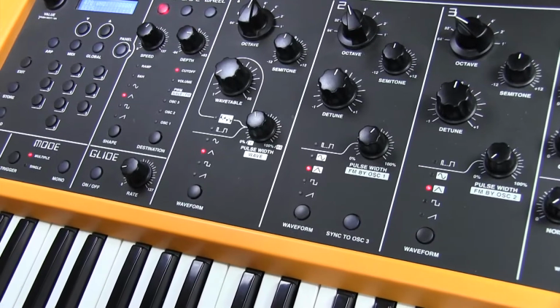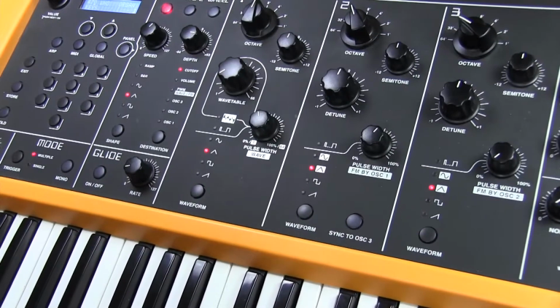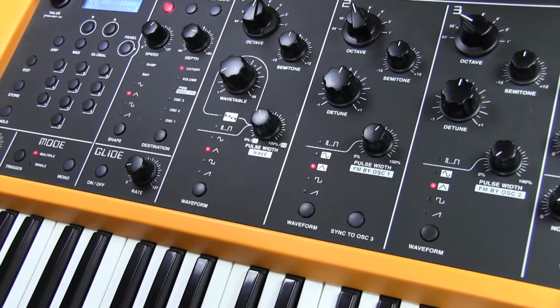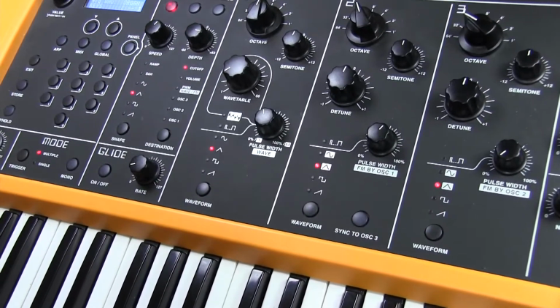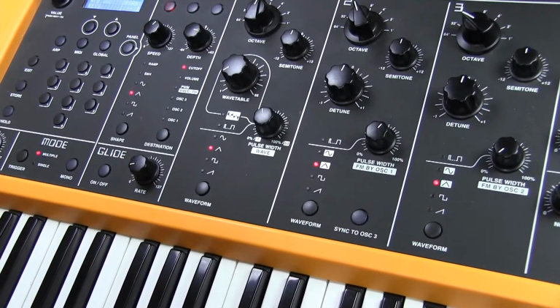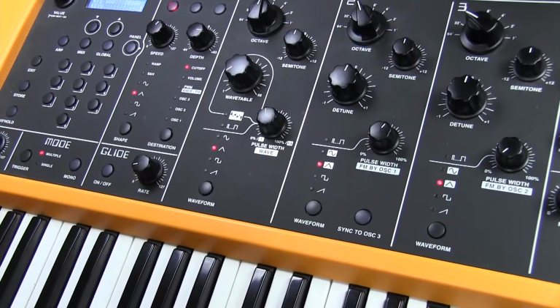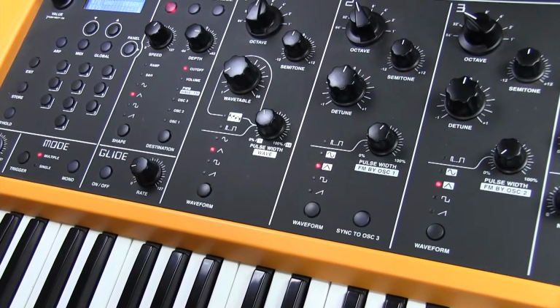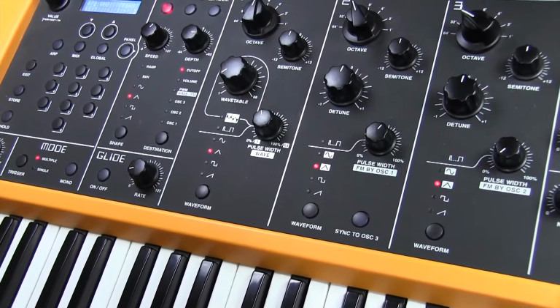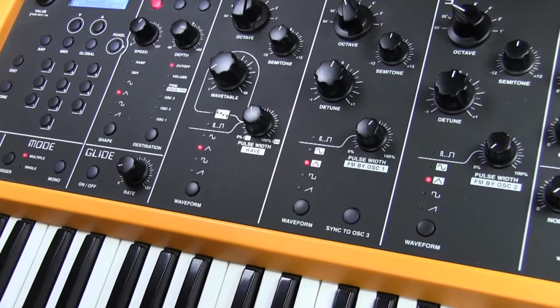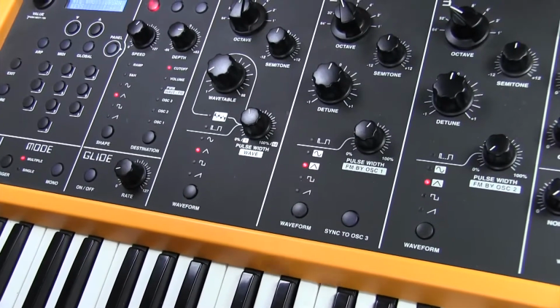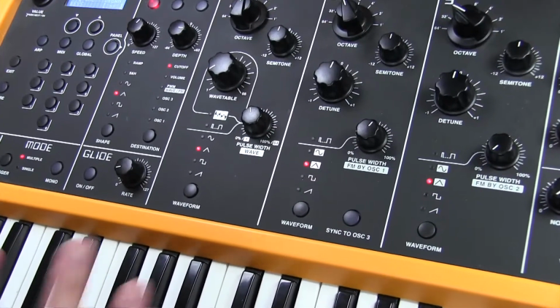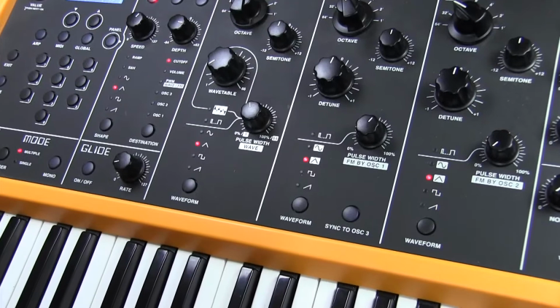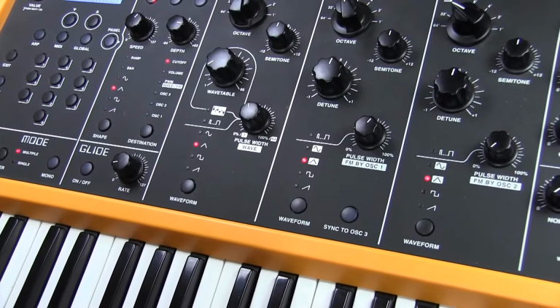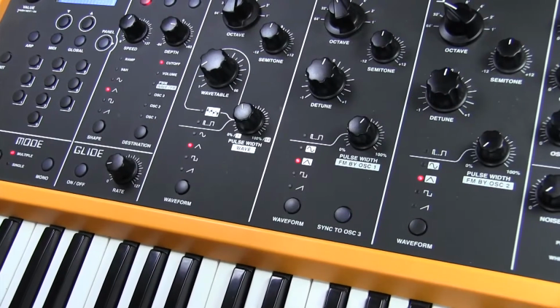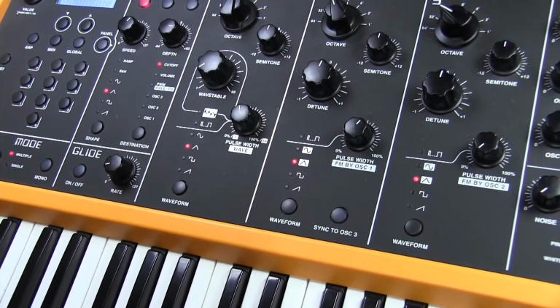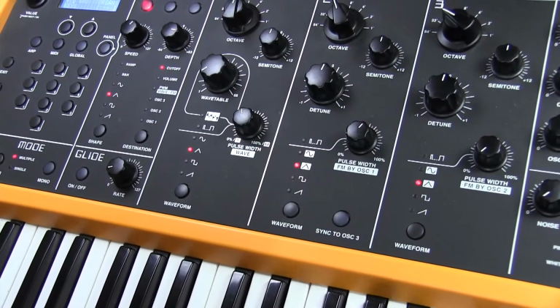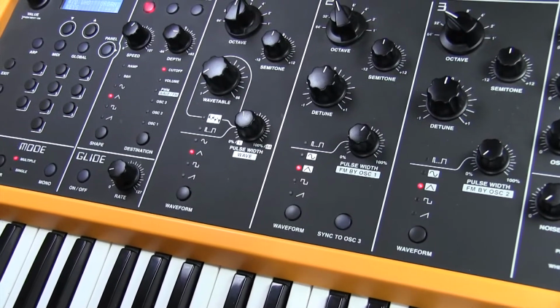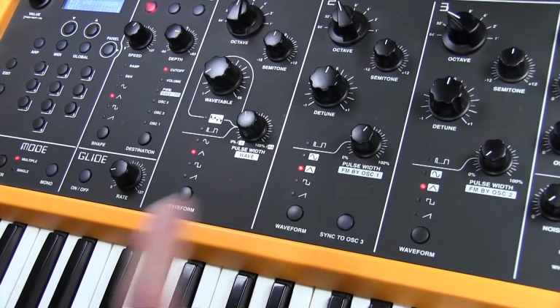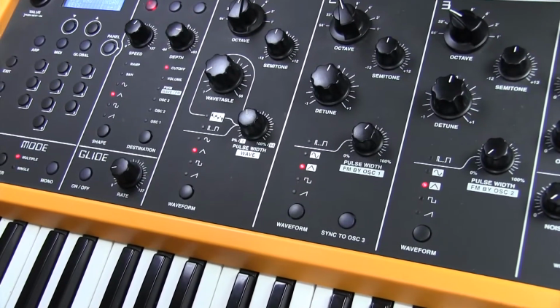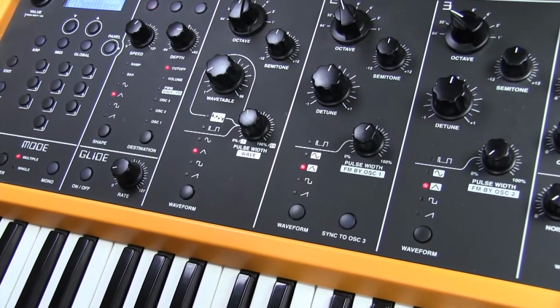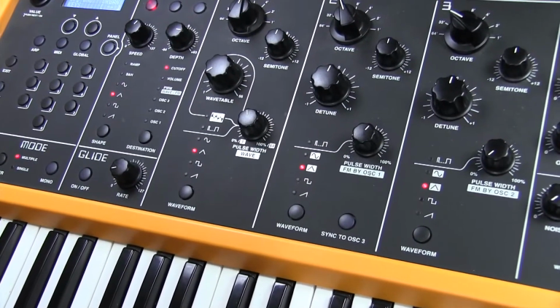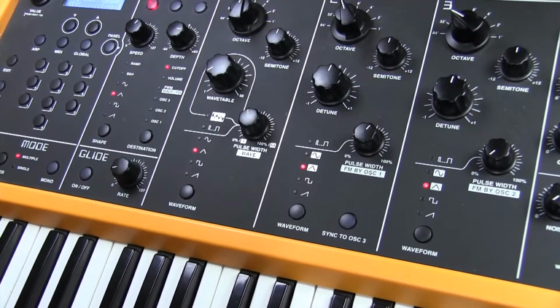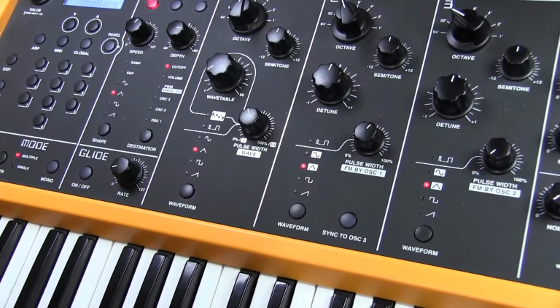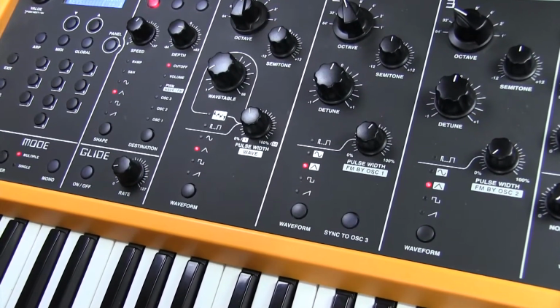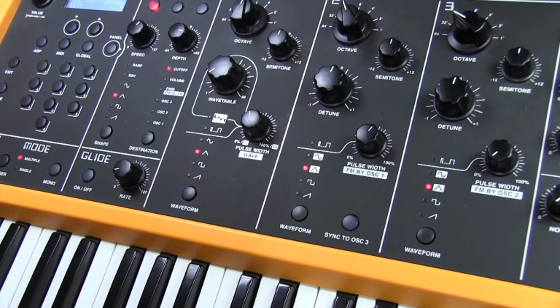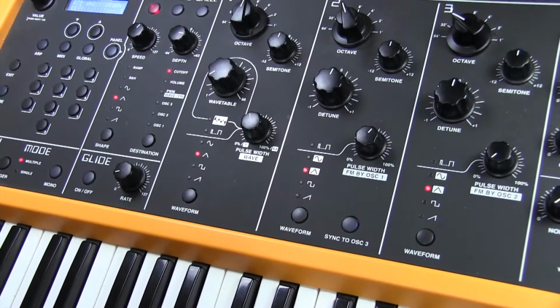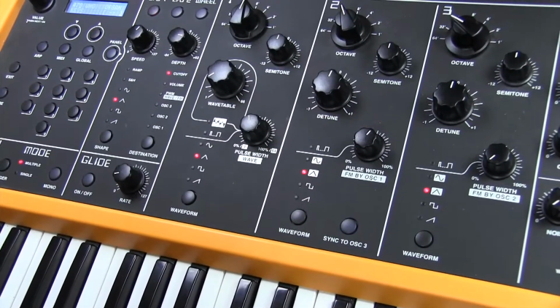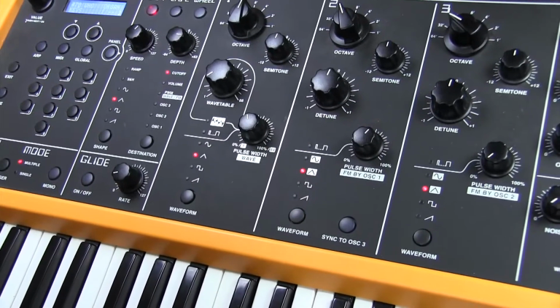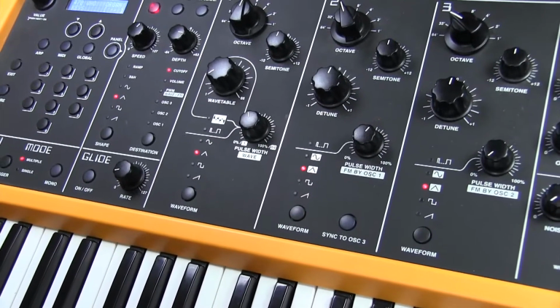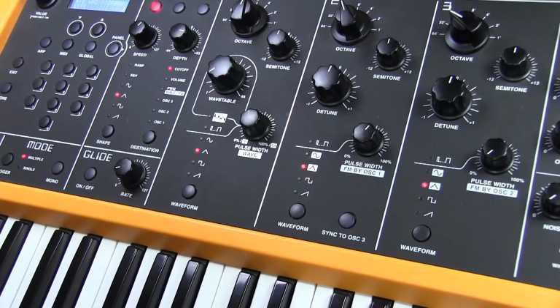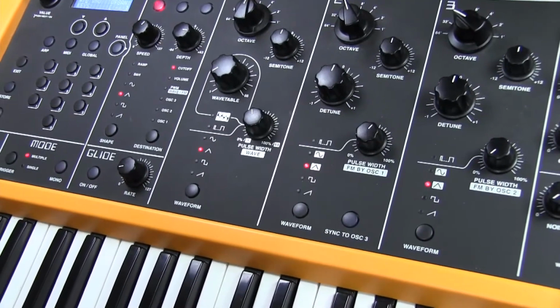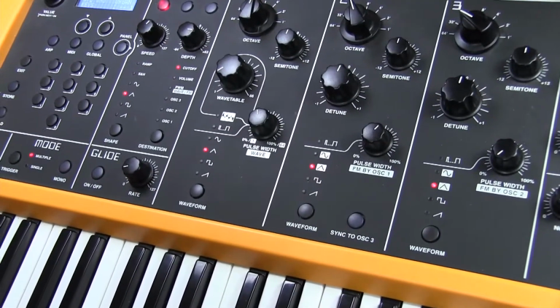What we're going to be using is an organ sound set up on the Sledge, and then I'm going to do the processing part secondary. So, first of all, the organ sound.